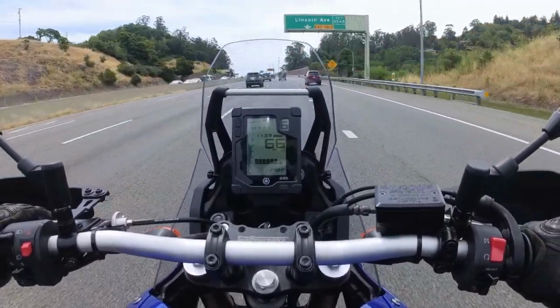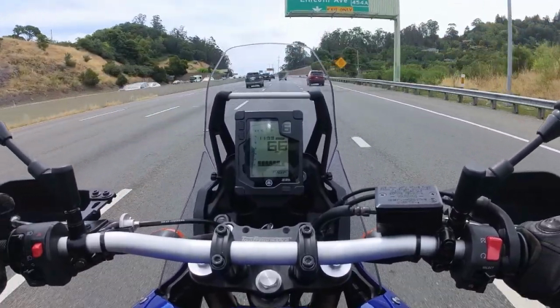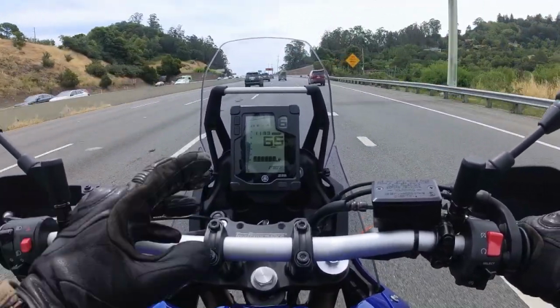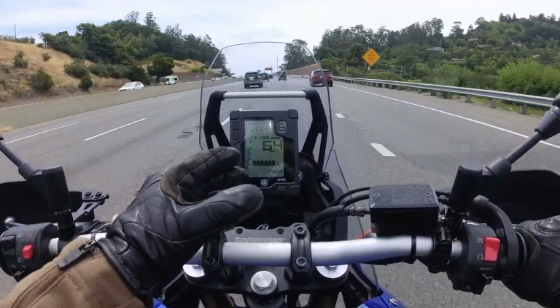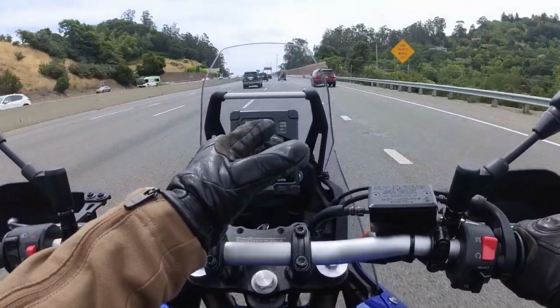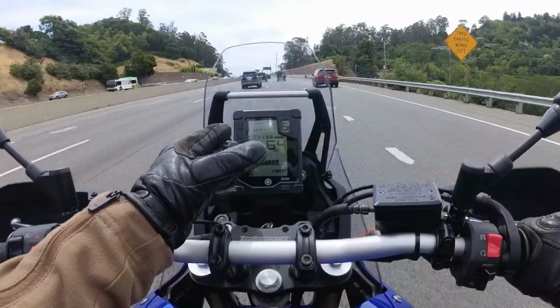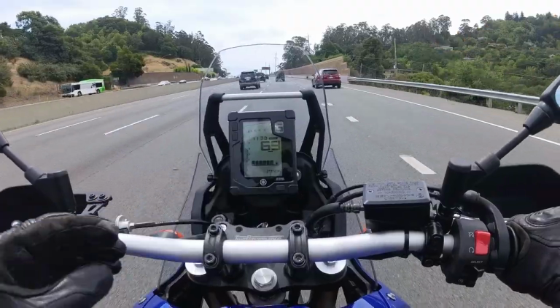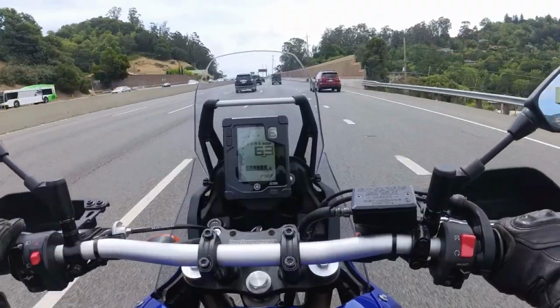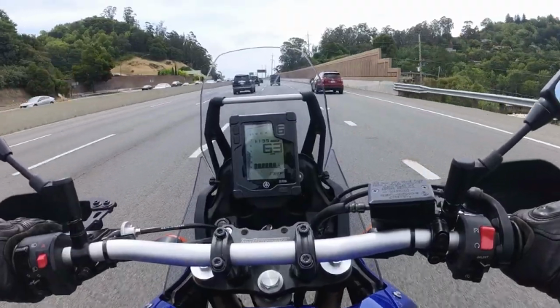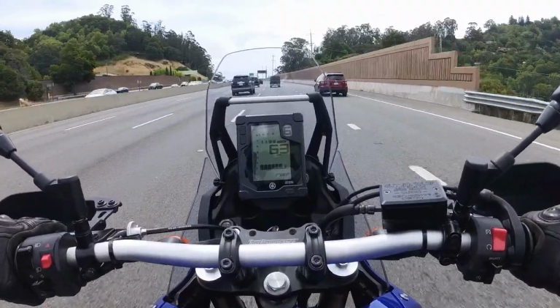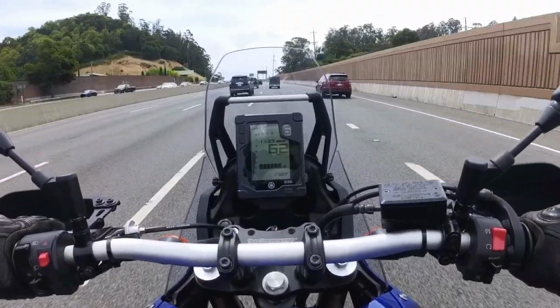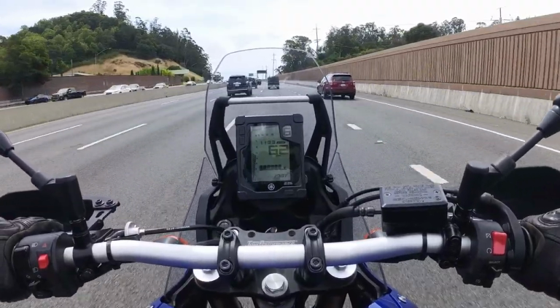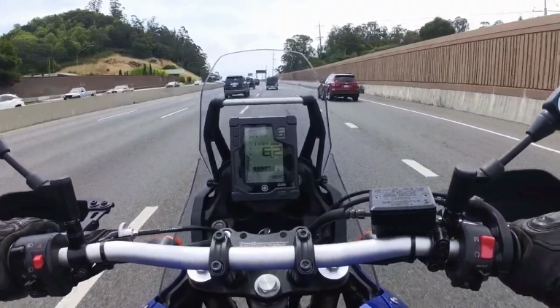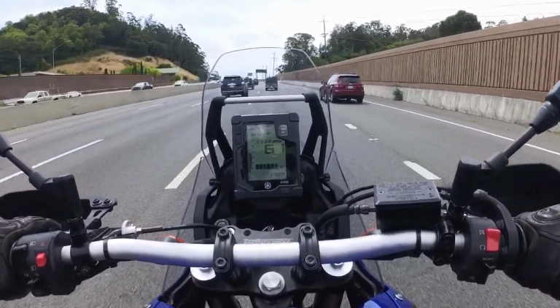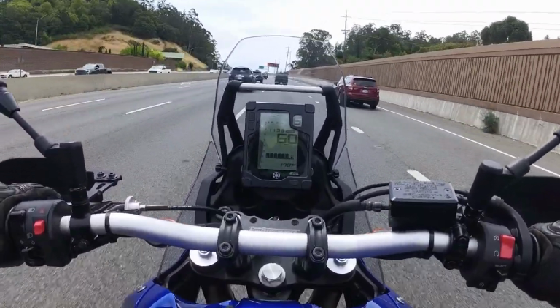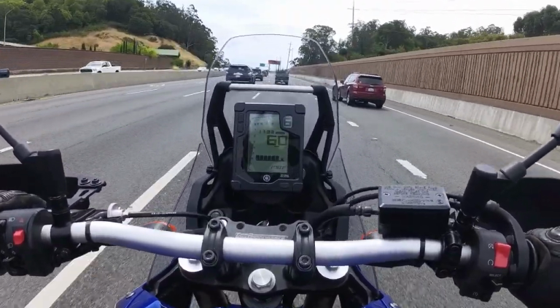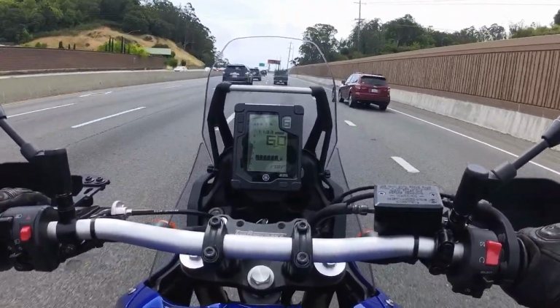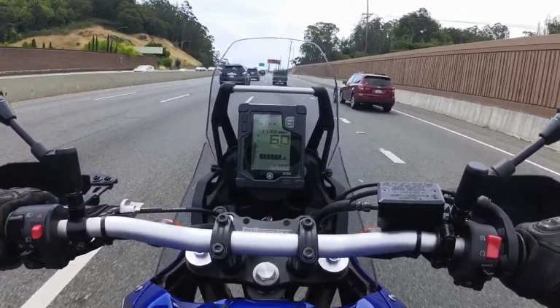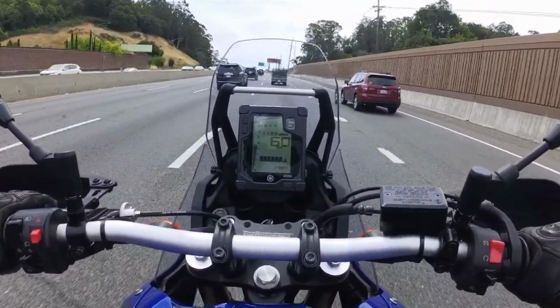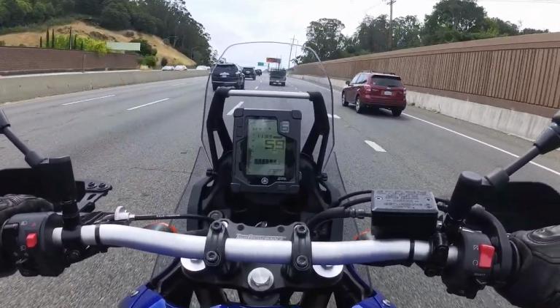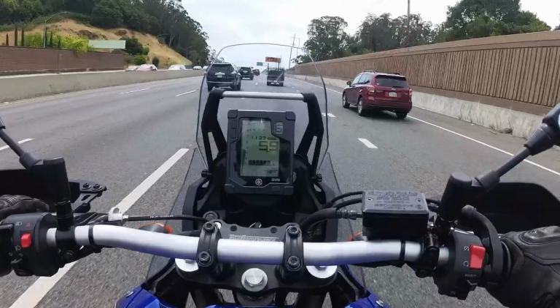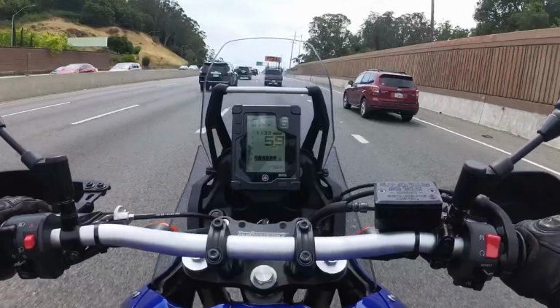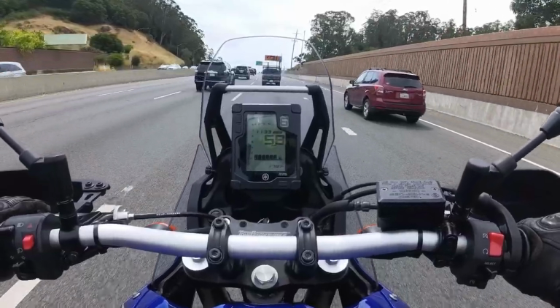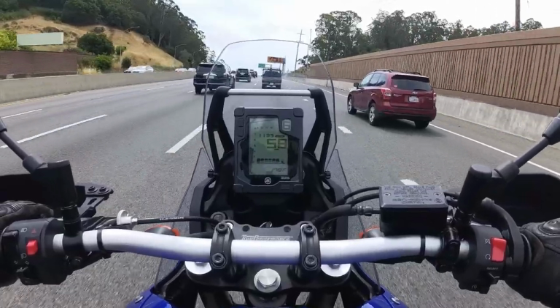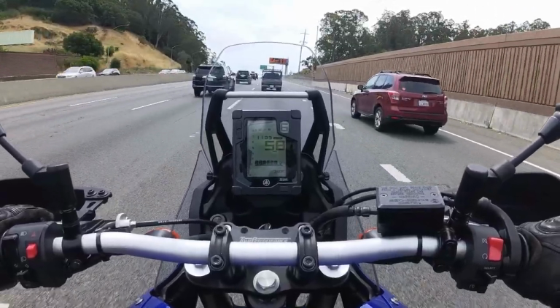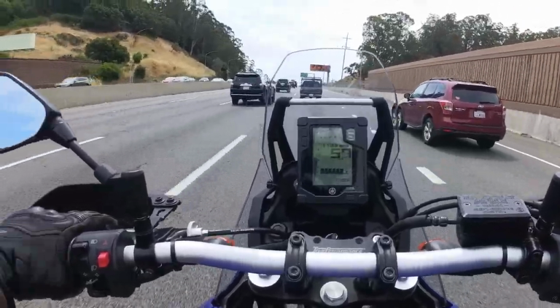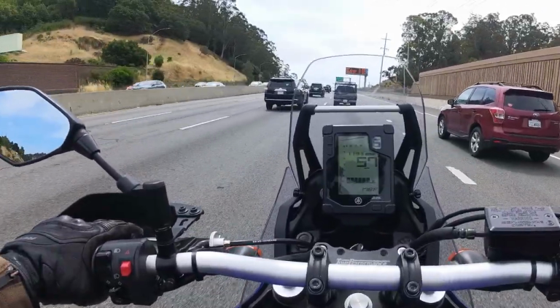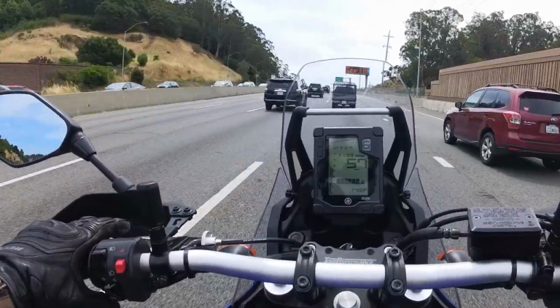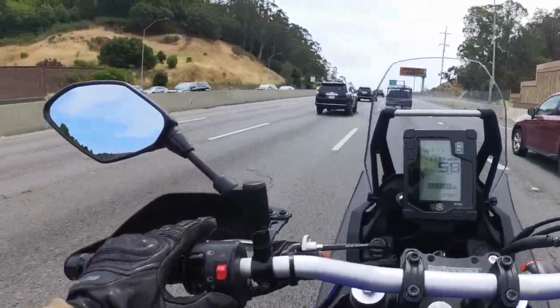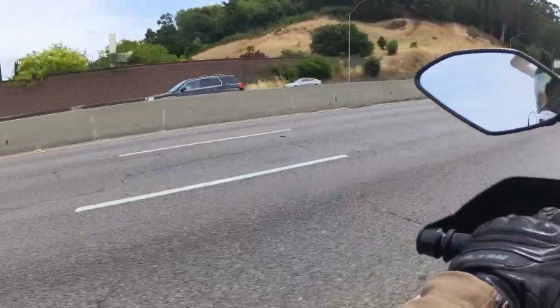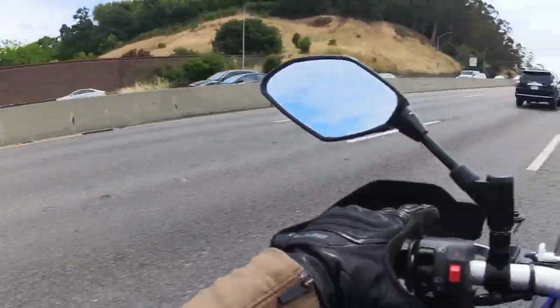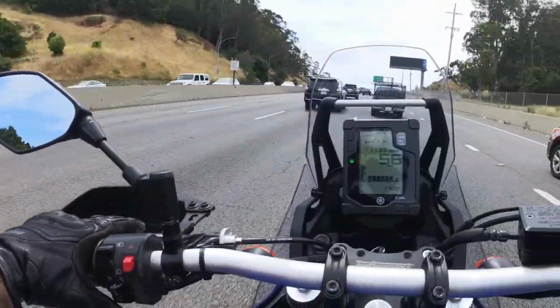As you can see, cruising in sixth gear at highway speeds, I am pretty close to that 5,000 RPM mark.